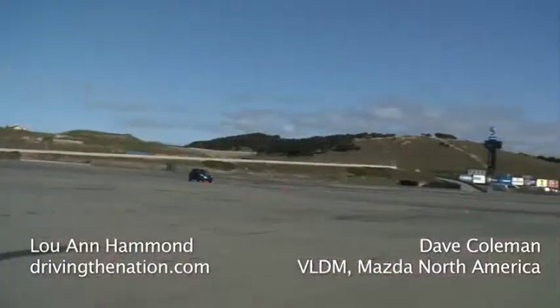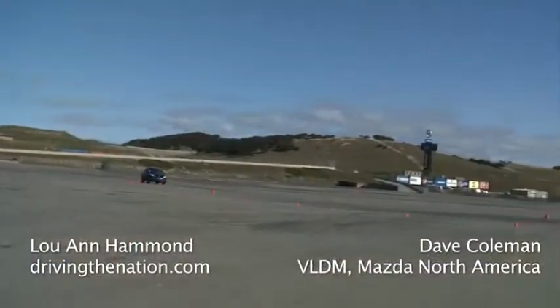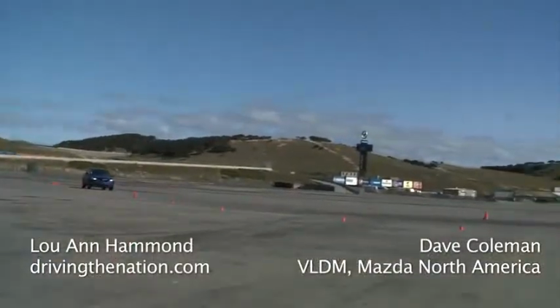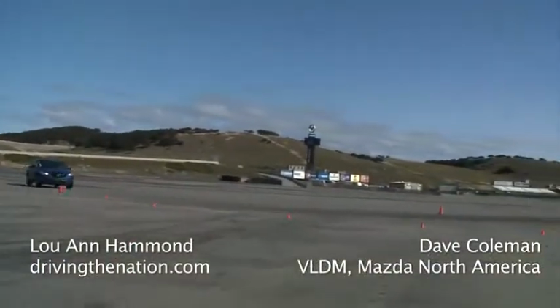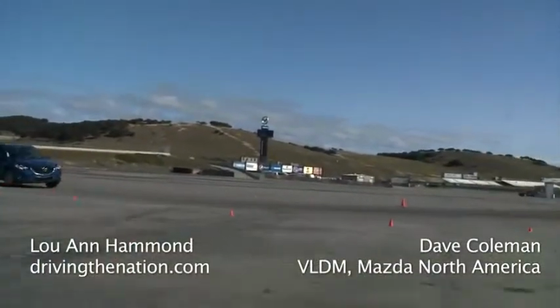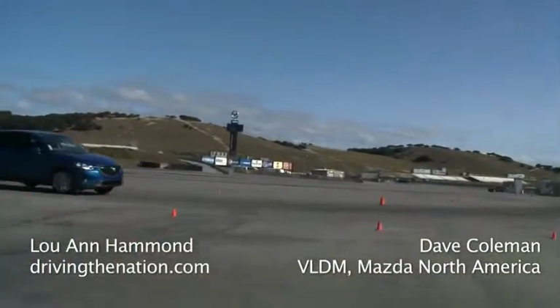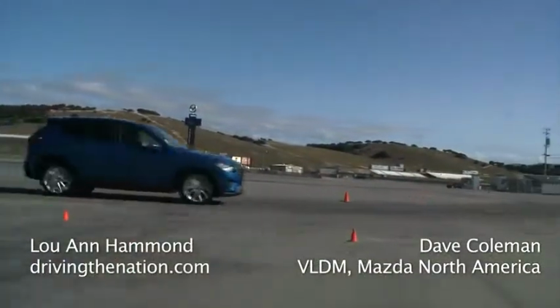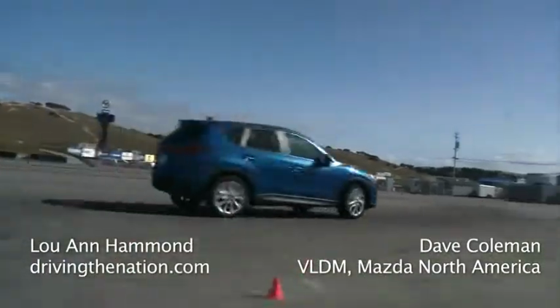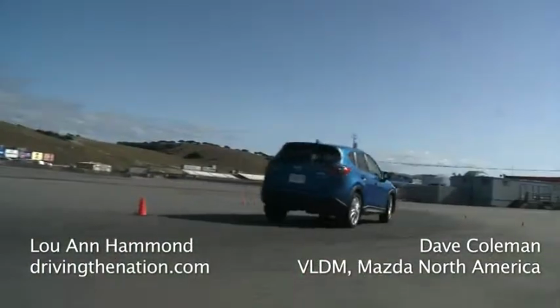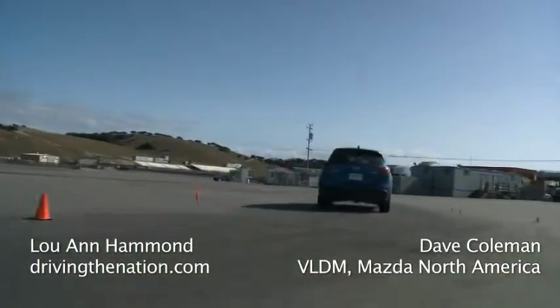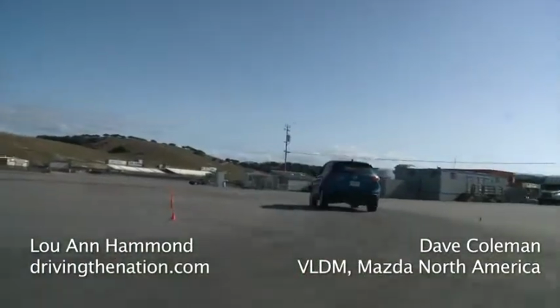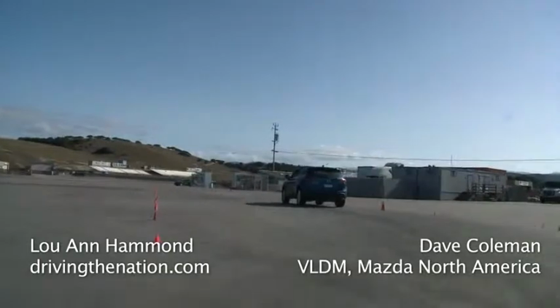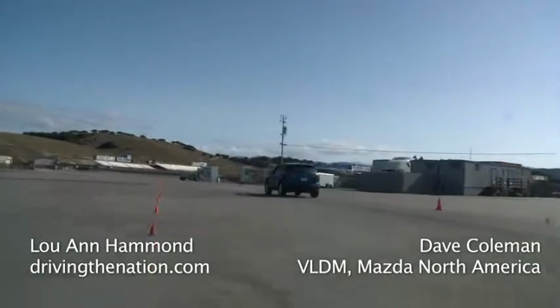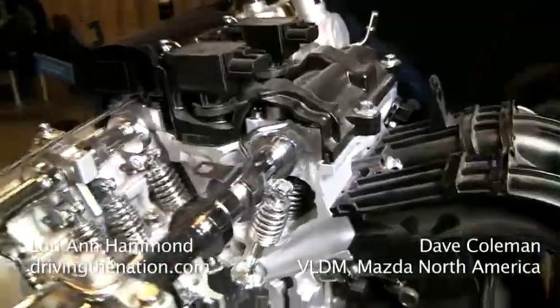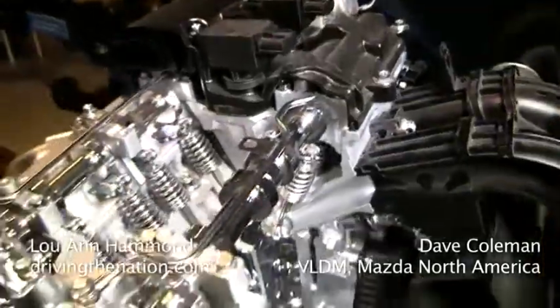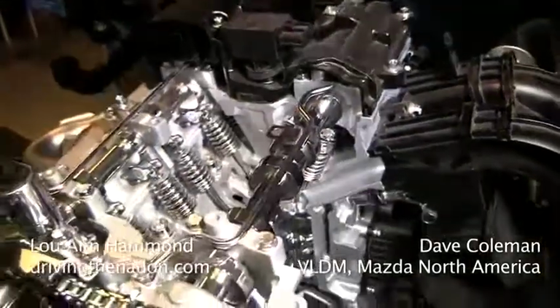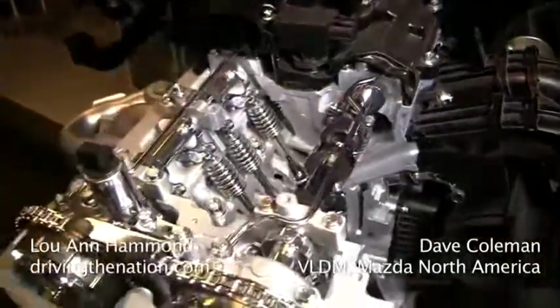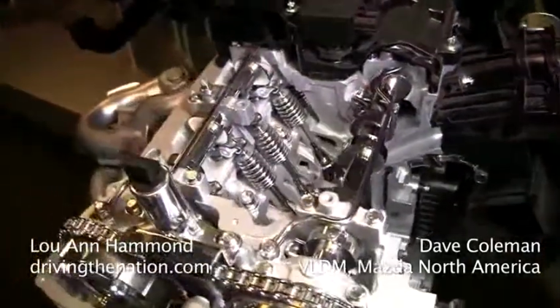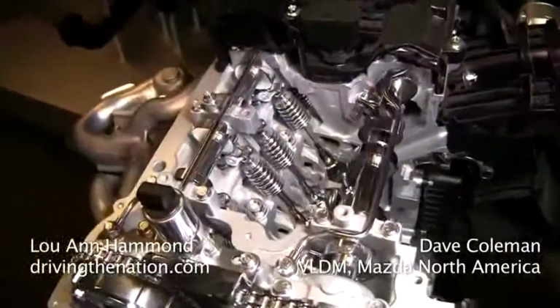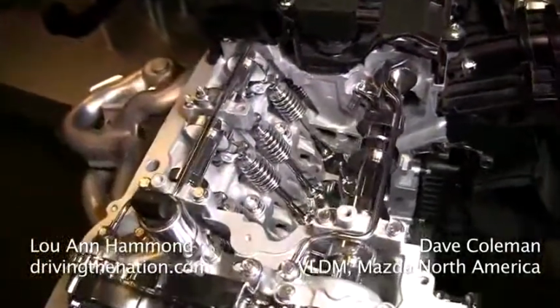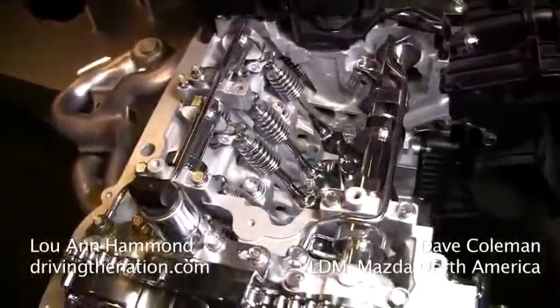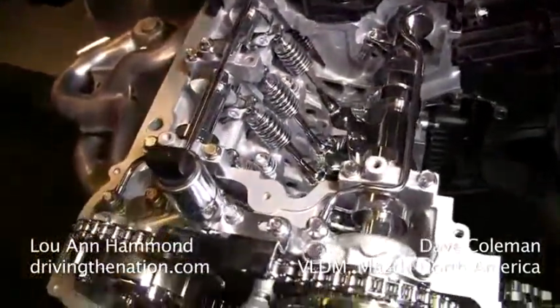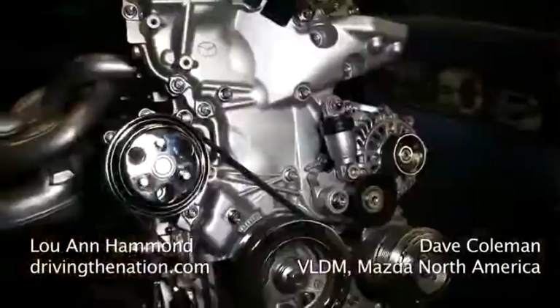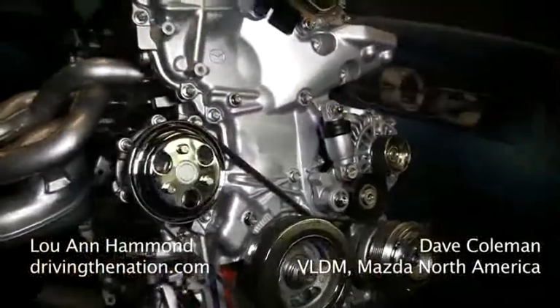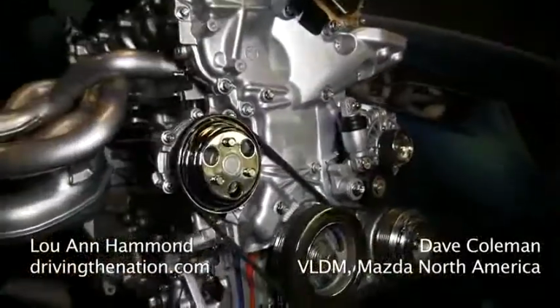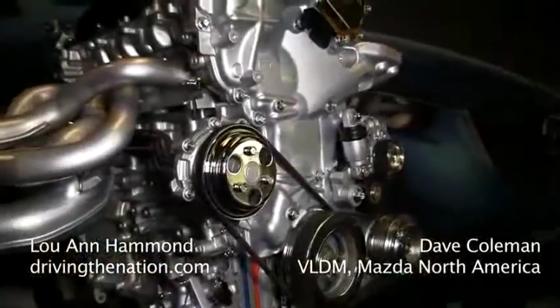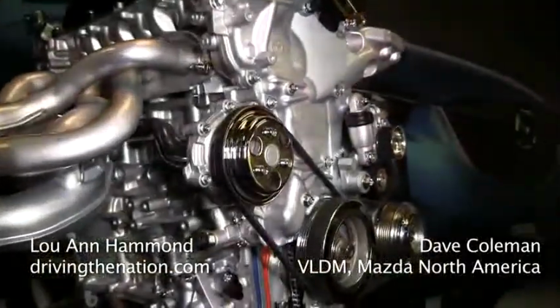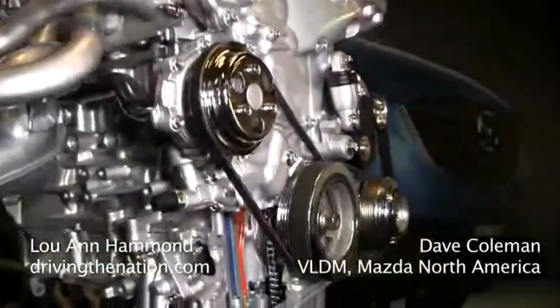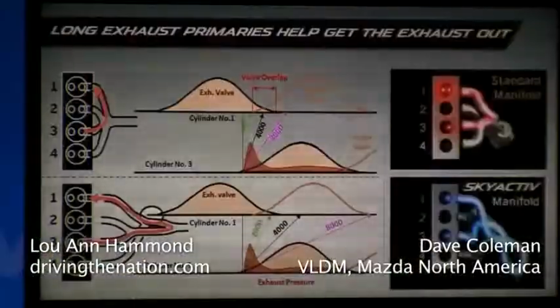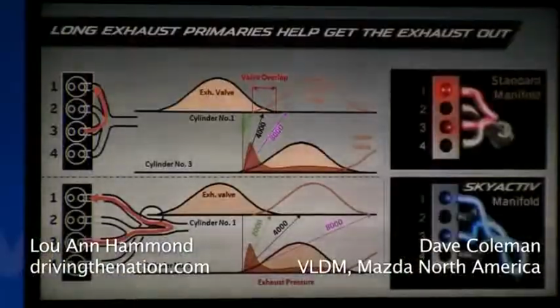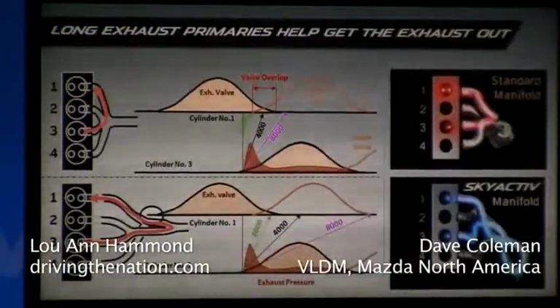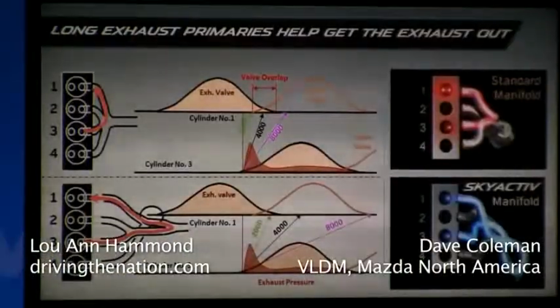How are you able to do that? A lot of it actually is the same technology you use in race engines — the cam timing that we're using, the kind of piston design that we're using, the exhaust manifold is designed to really suck all the exhaust gas out and get the hot stuff out so the cold stuff can come in.